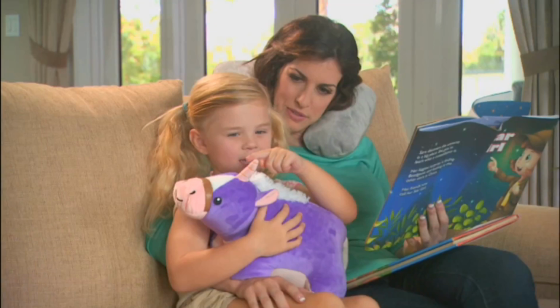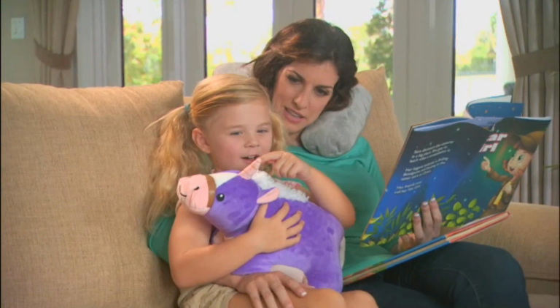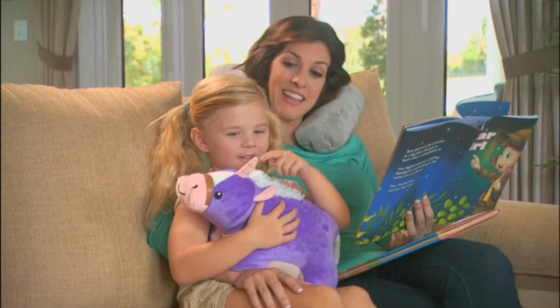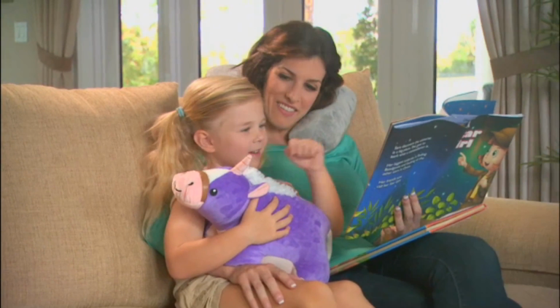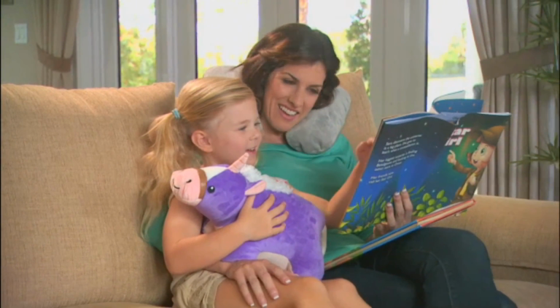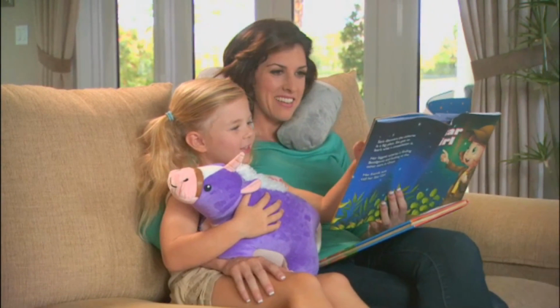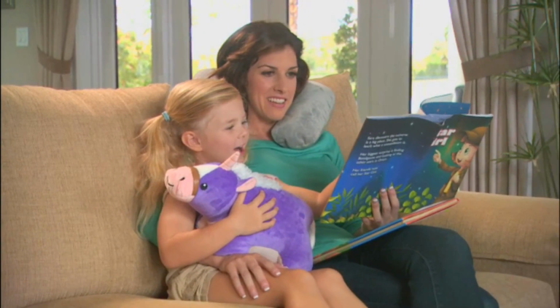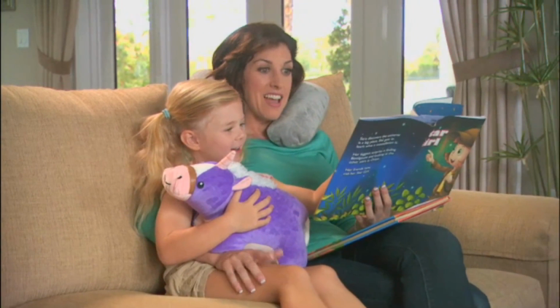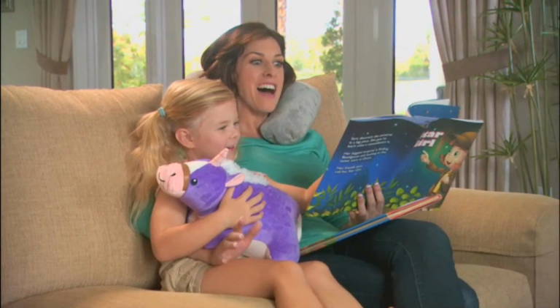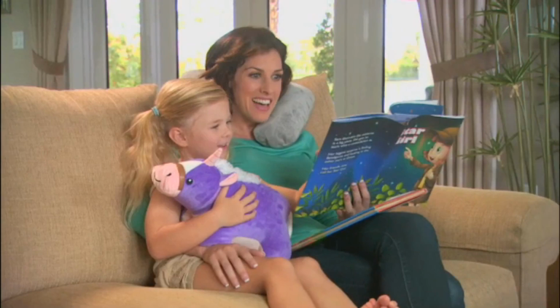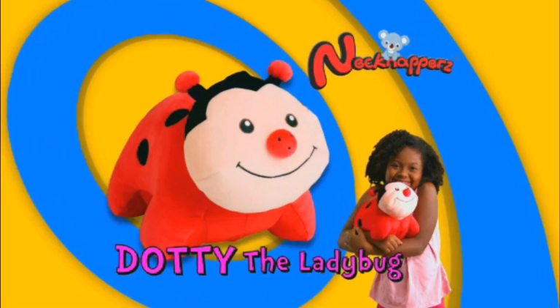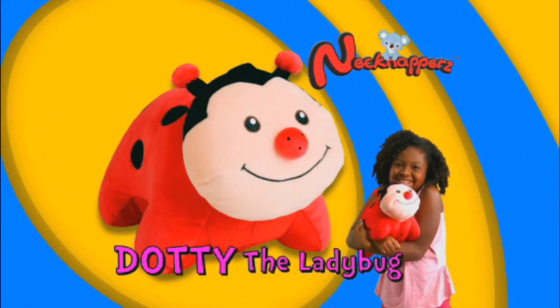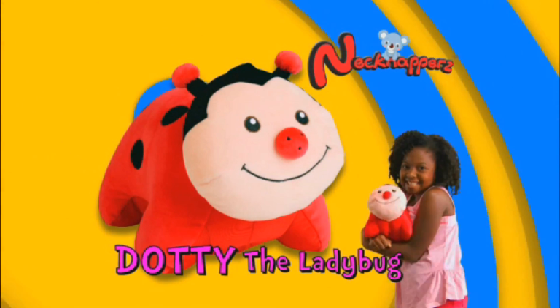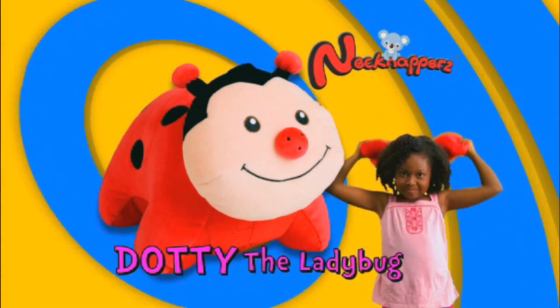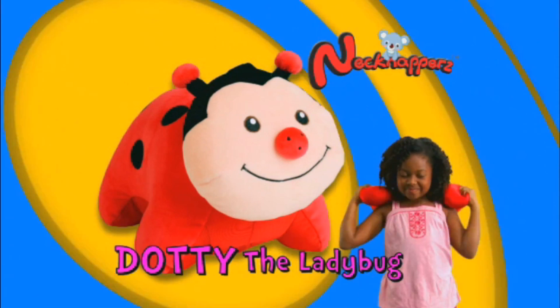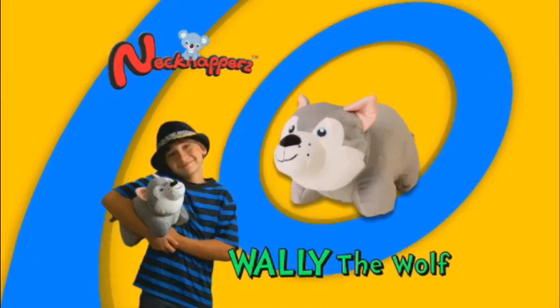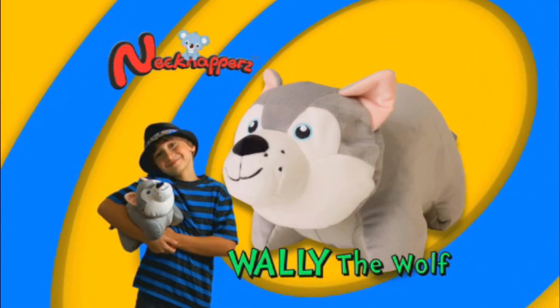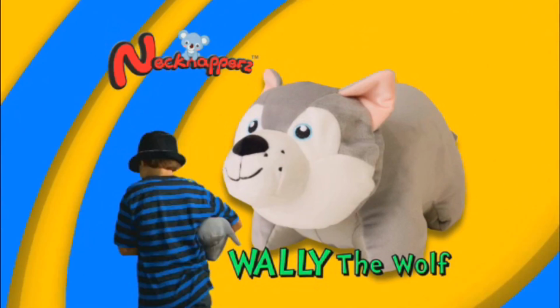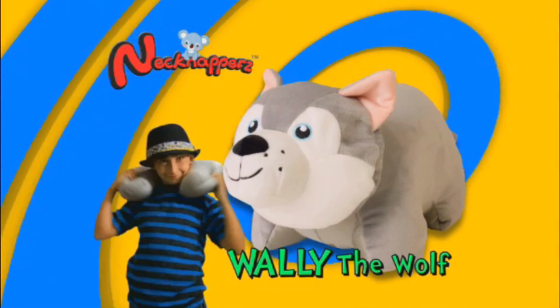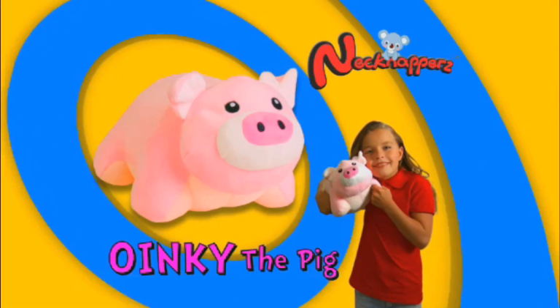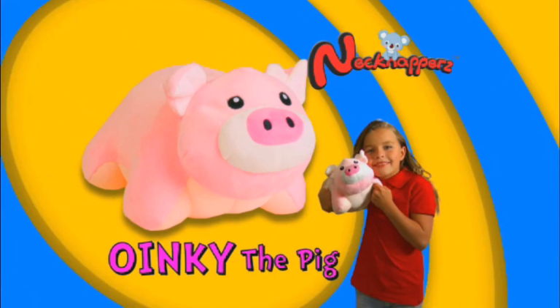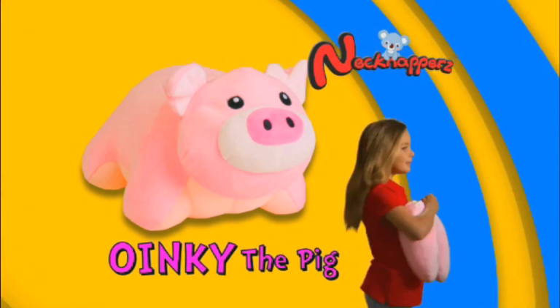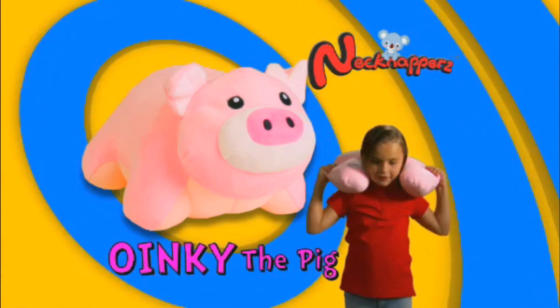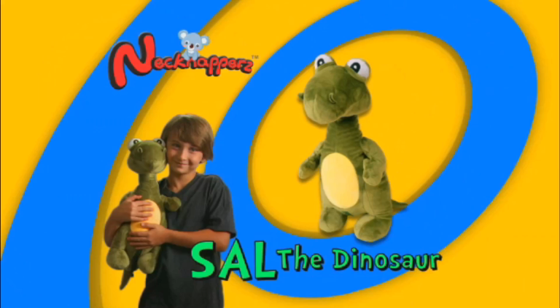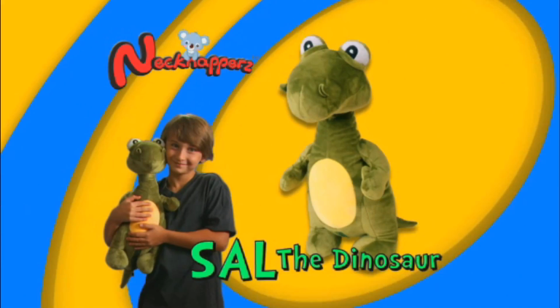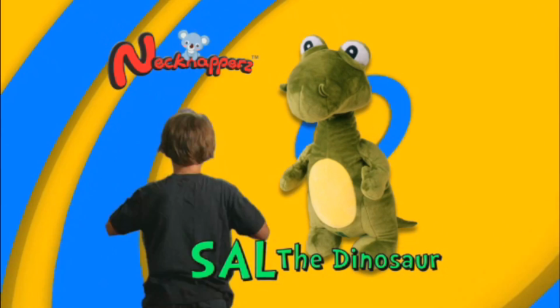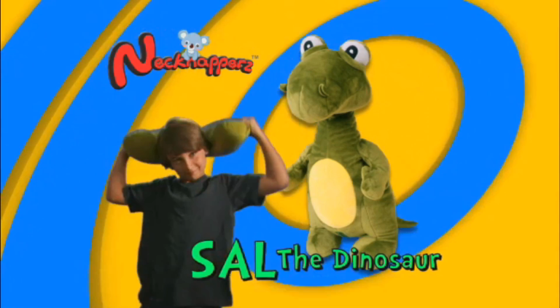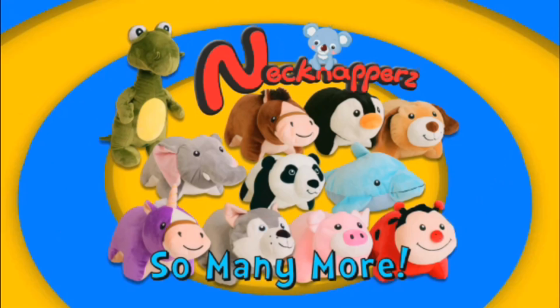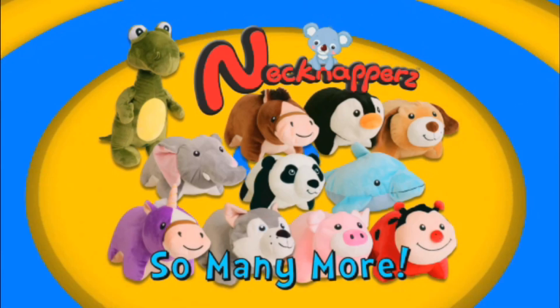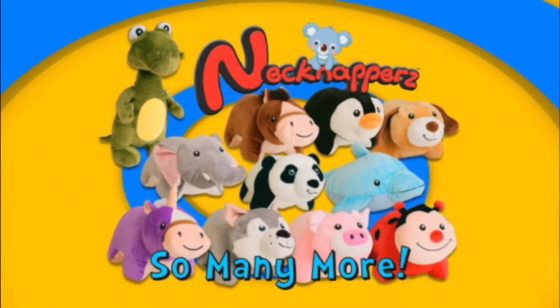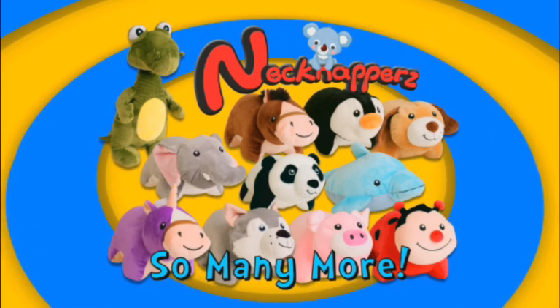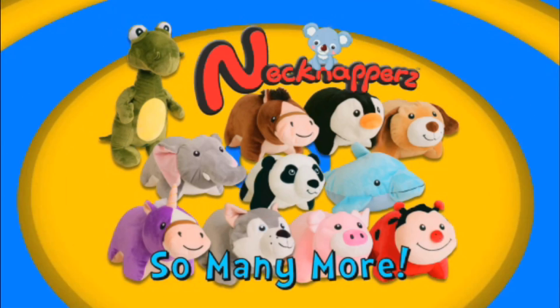Kids love their Neck Nappers, and moms do too. There's Dottie the Ladybug, Wally the Wolf, Oinky the Pig, Sal the Dinosaur, and so many more.